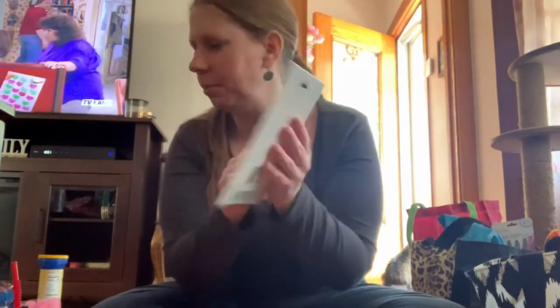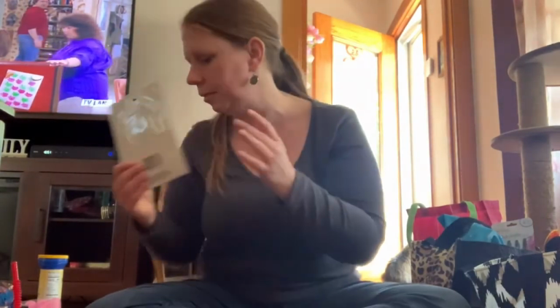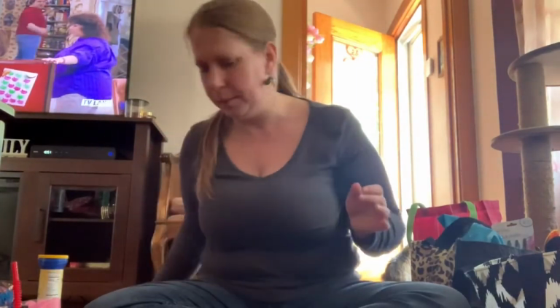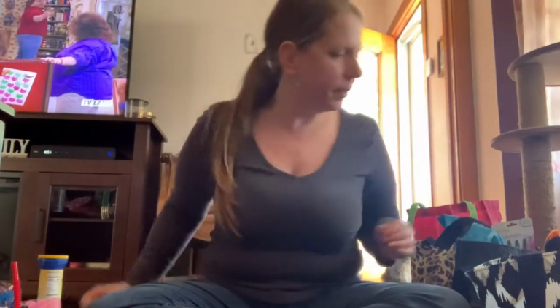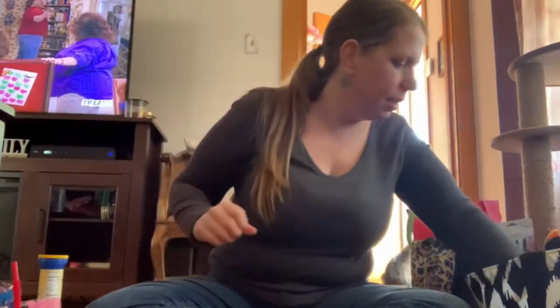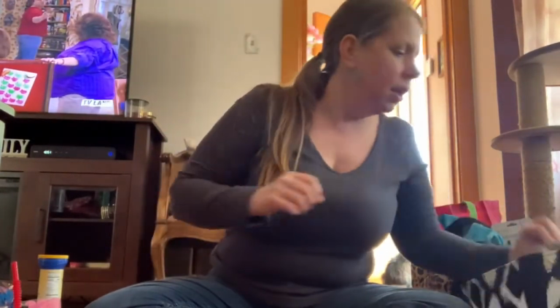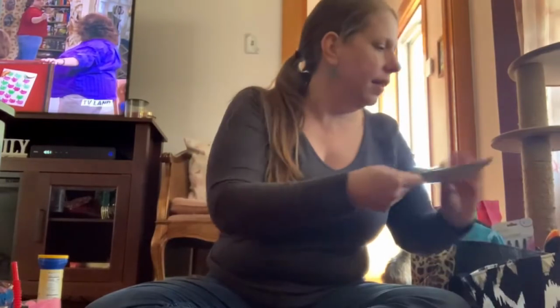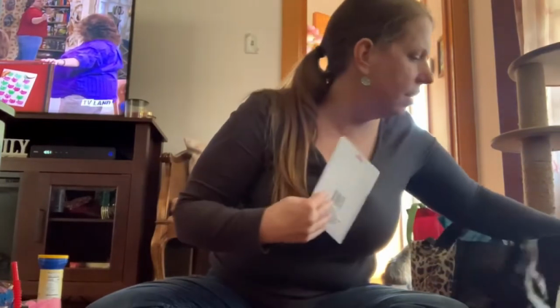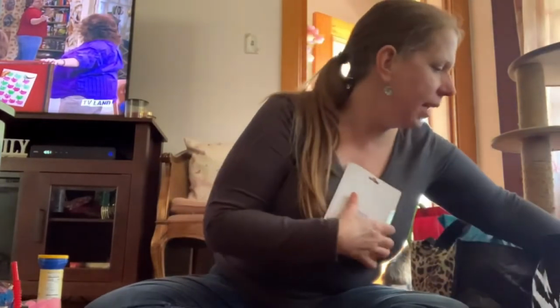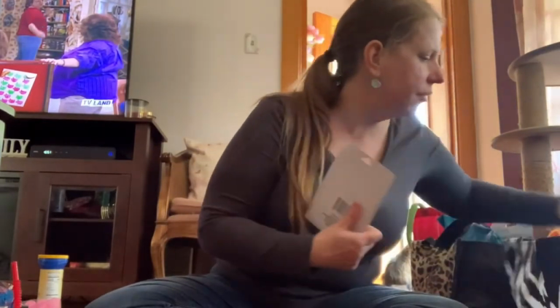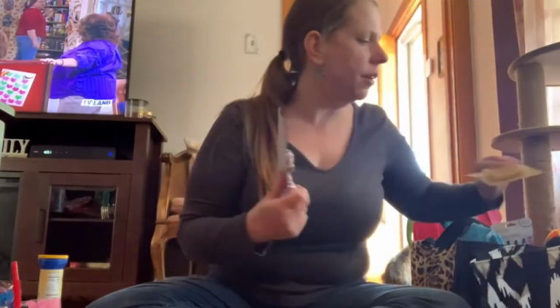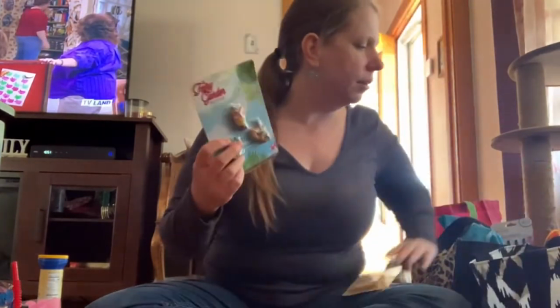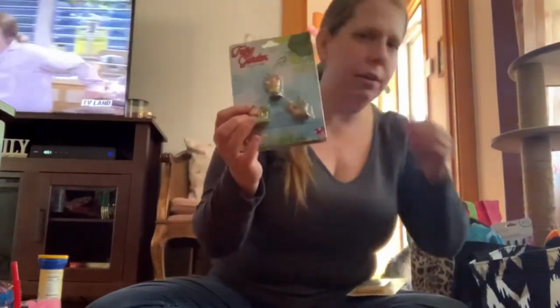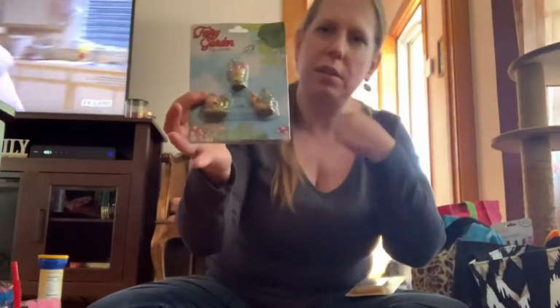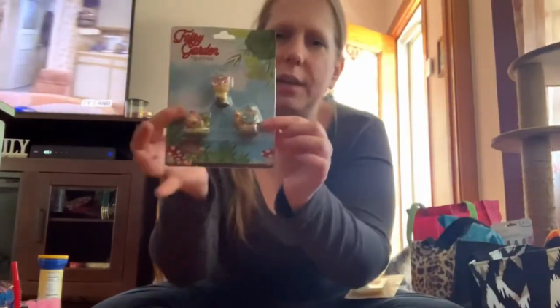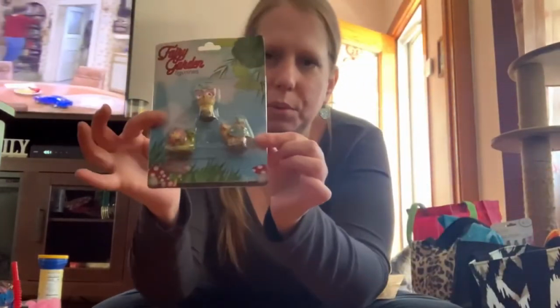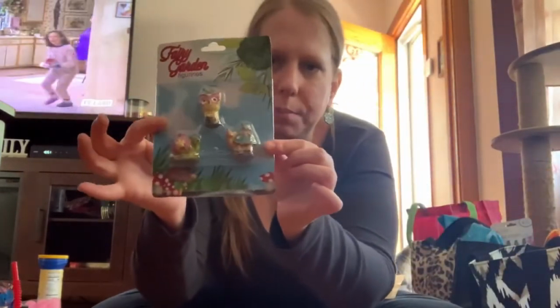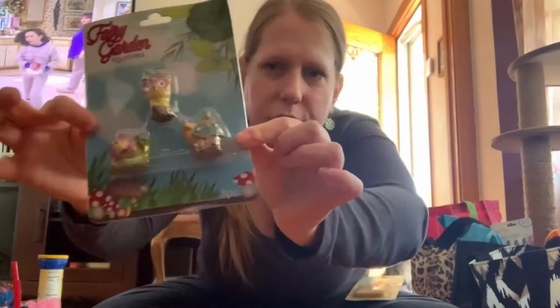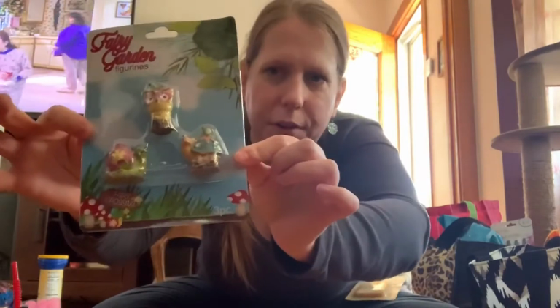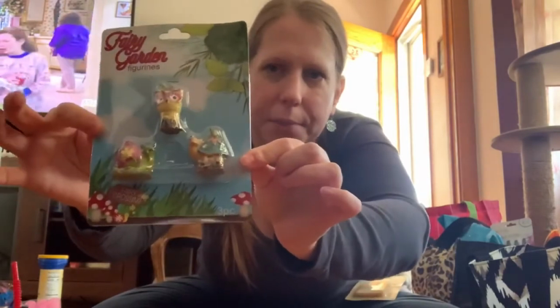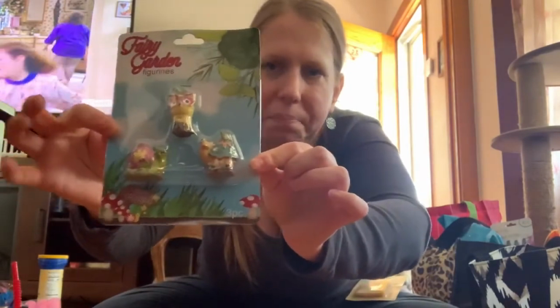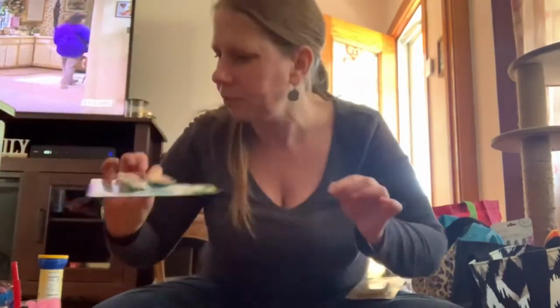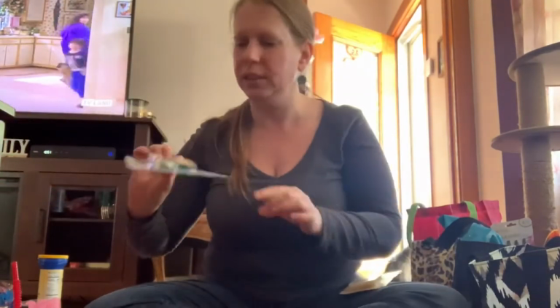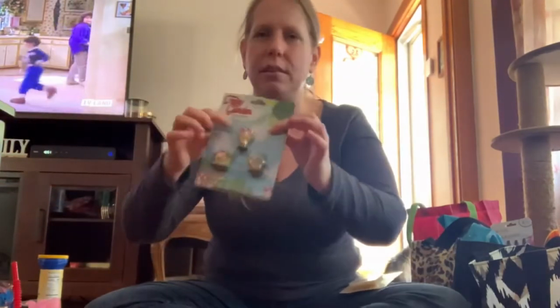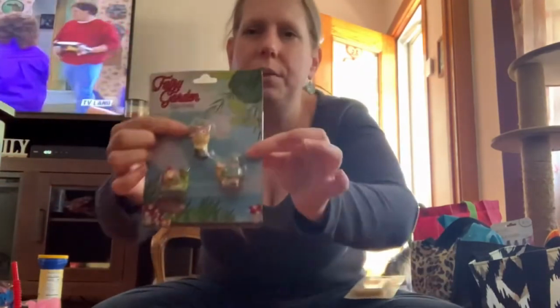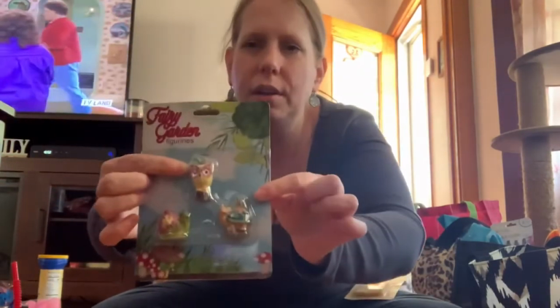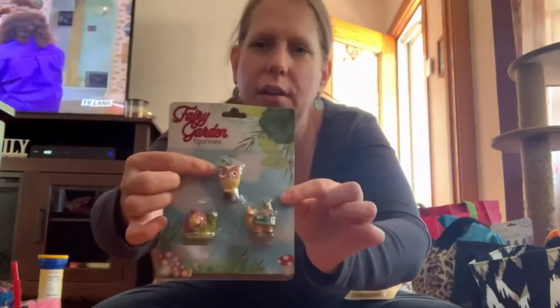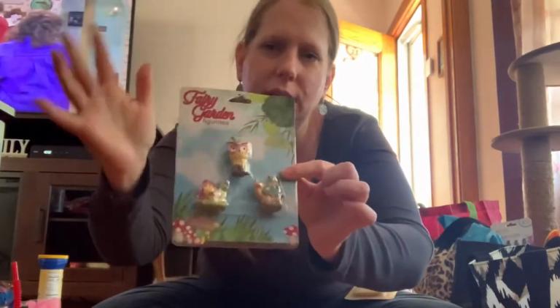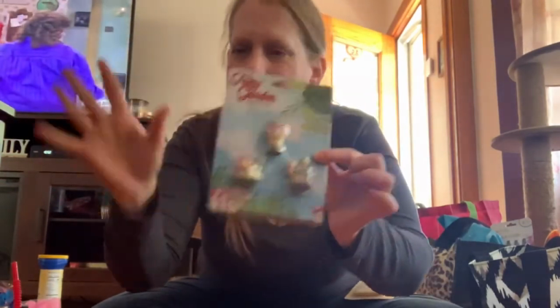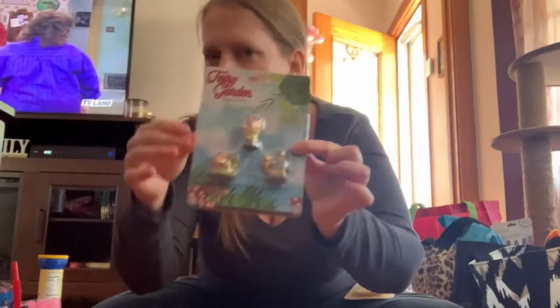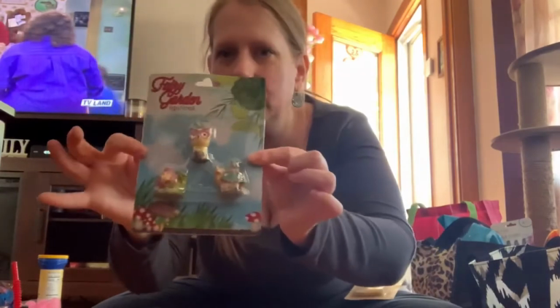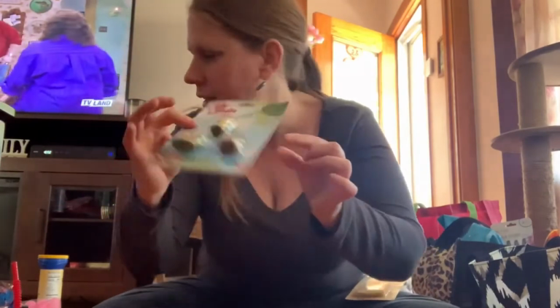We have a fairy garden in our backyard, so I got some more little things to go in it. This one has a little owl, and I have a thing for owls, so there you go.